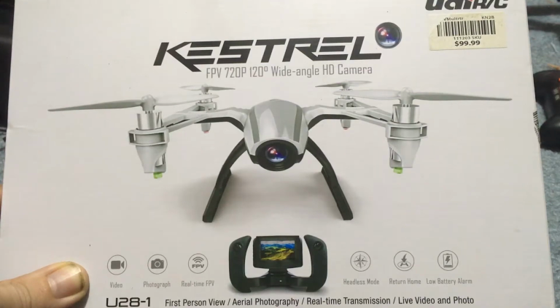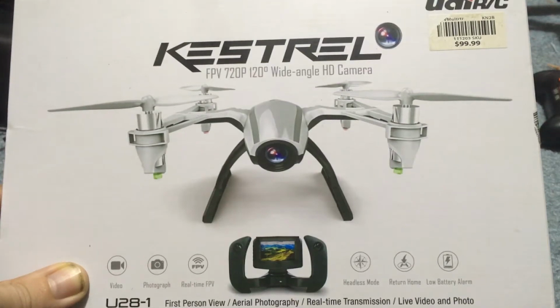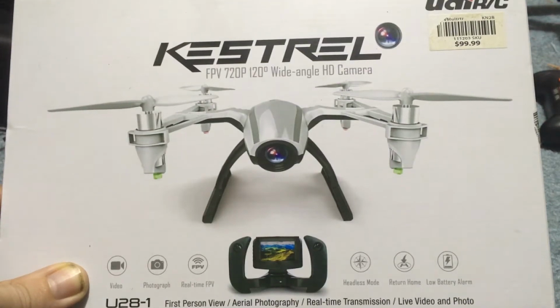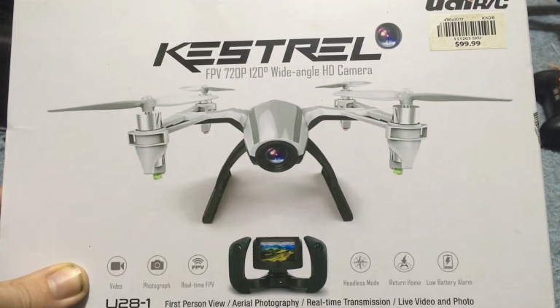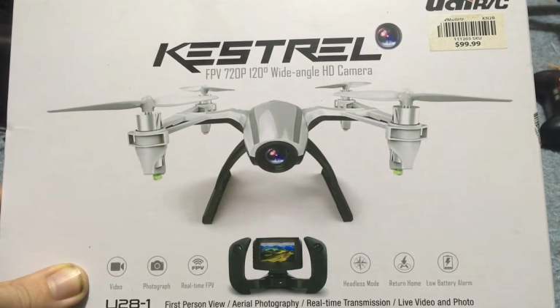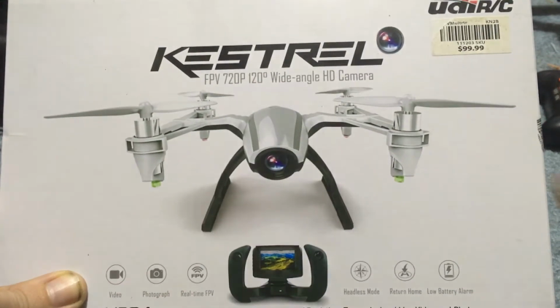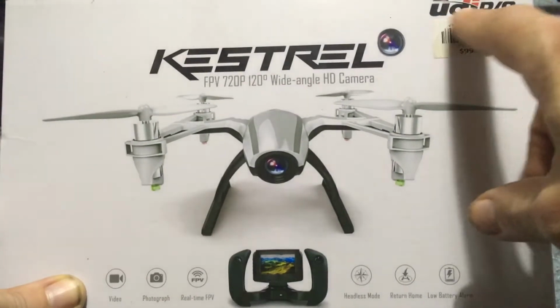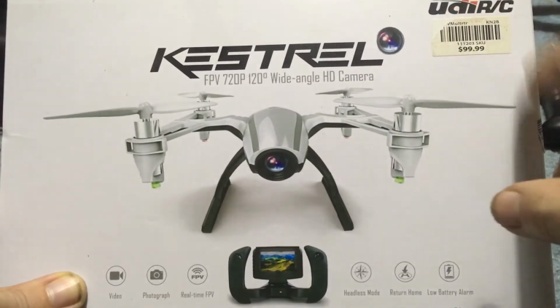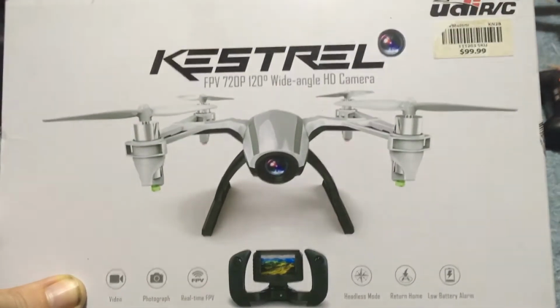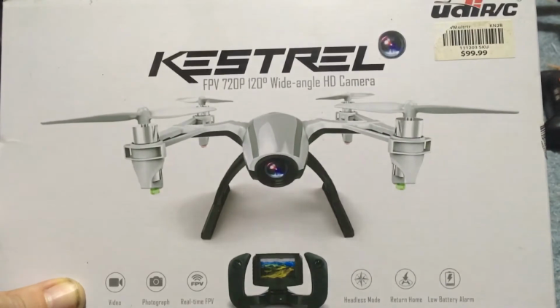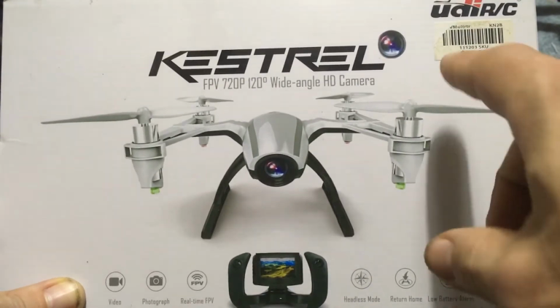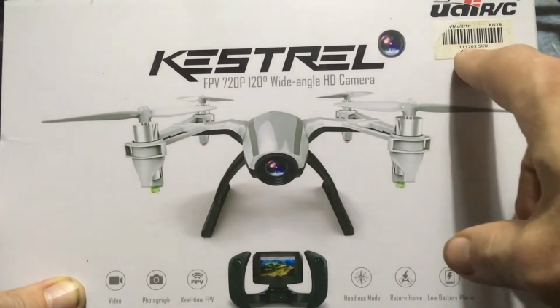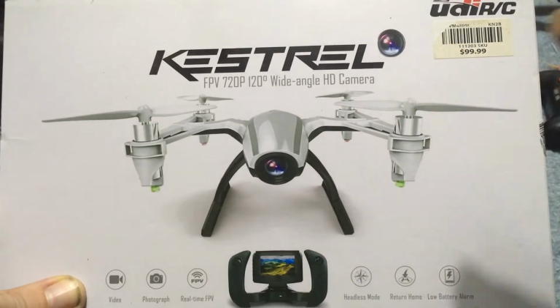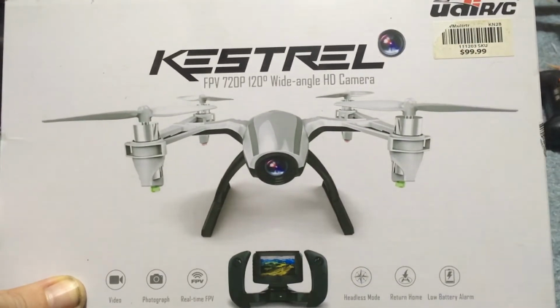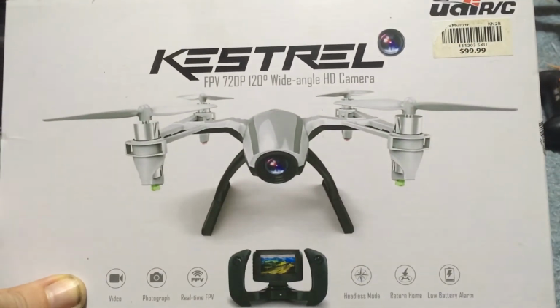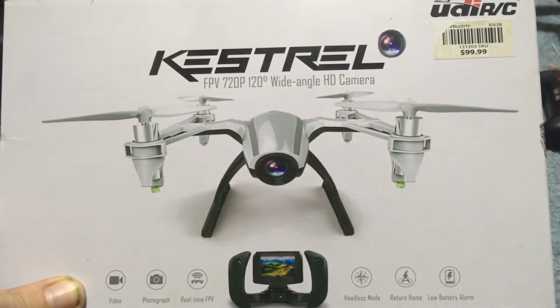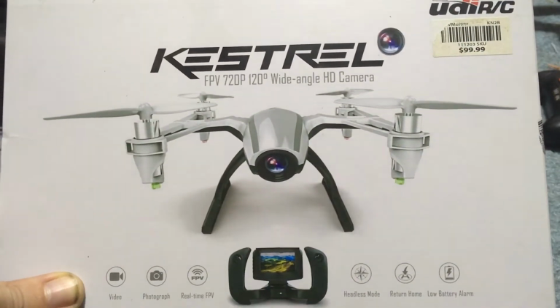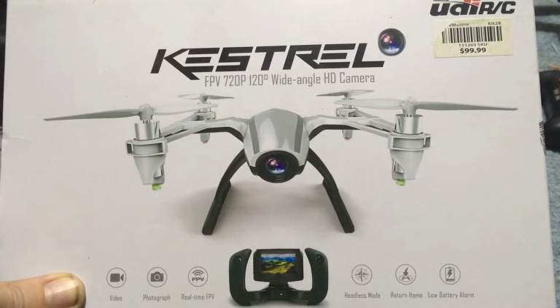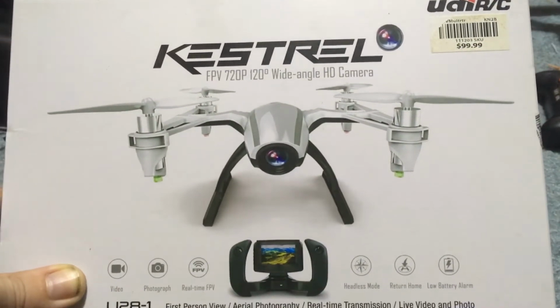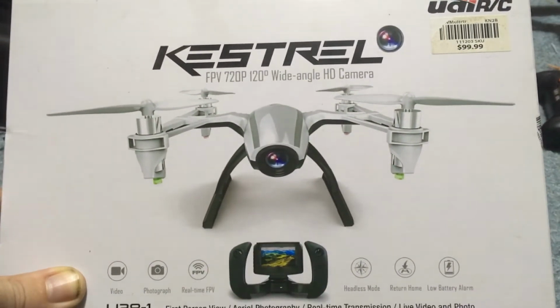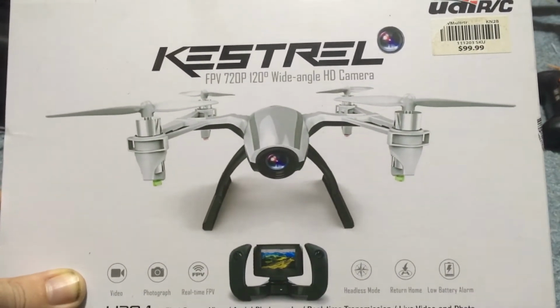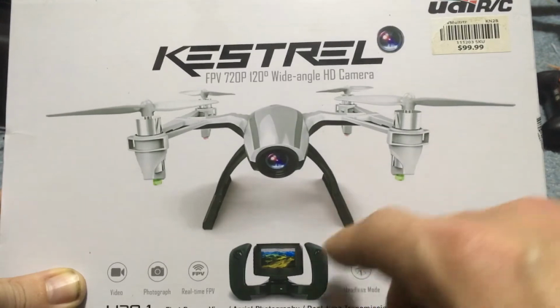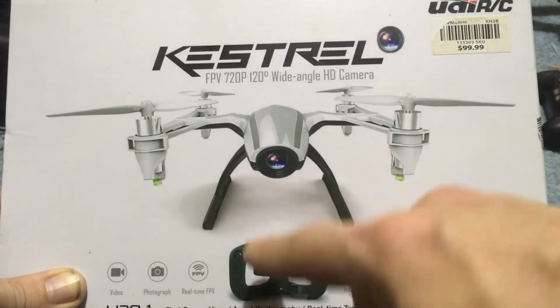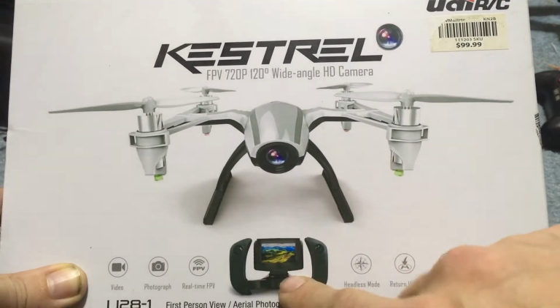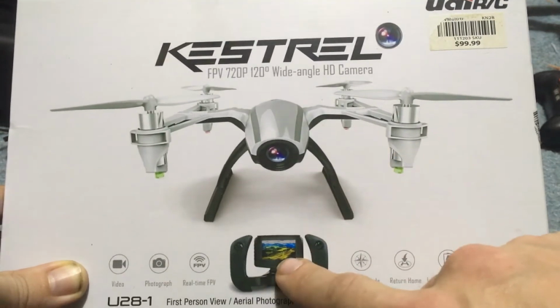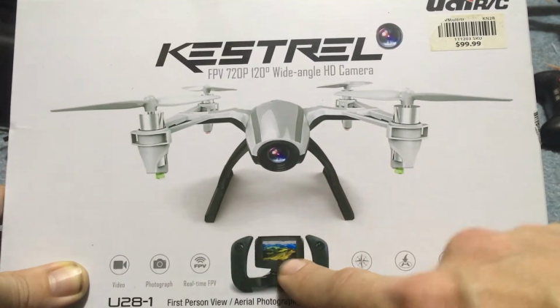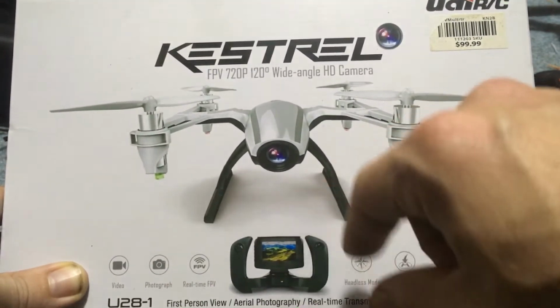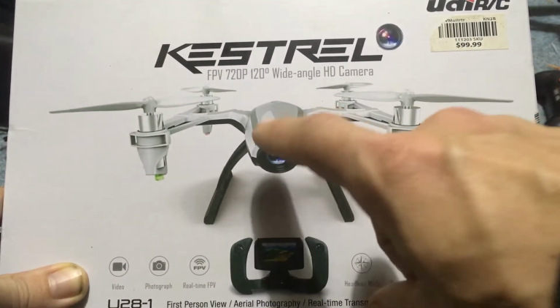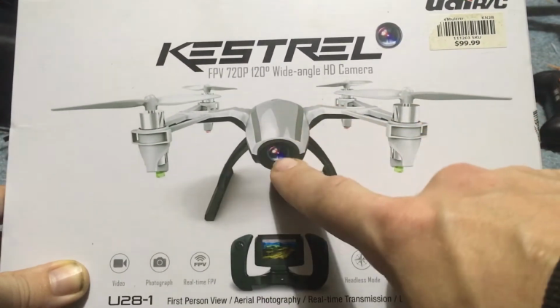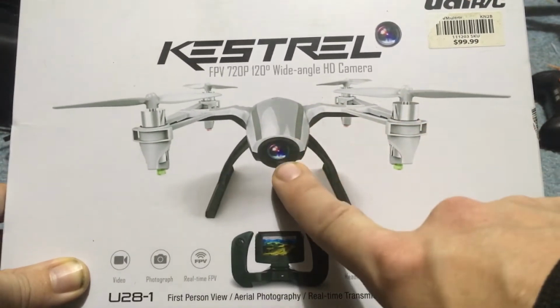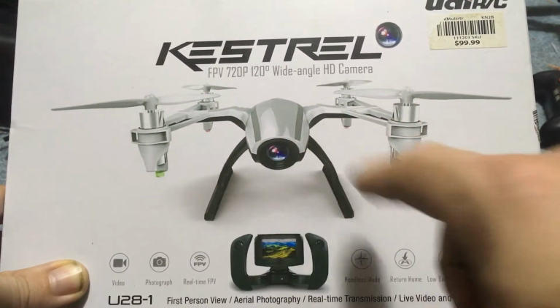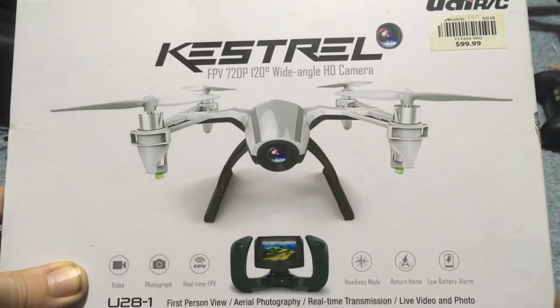J-Drone here. This is the Kestrel from UDIRC. Average retail $99 — I think they go a little bit higher now. But this is pretty neat. It has FPV on the controller and an onboard camera.